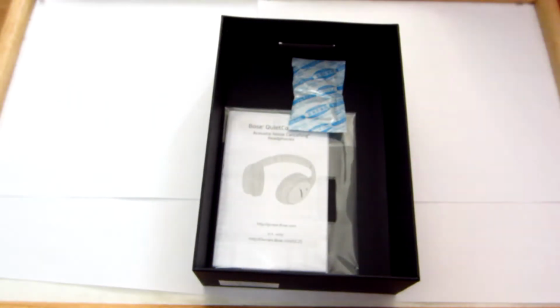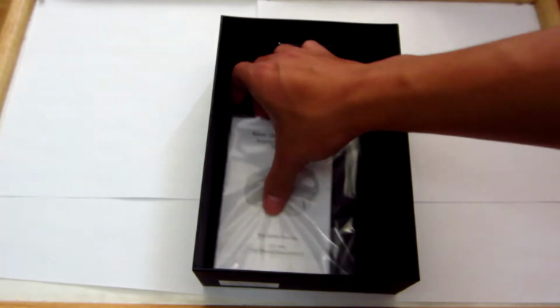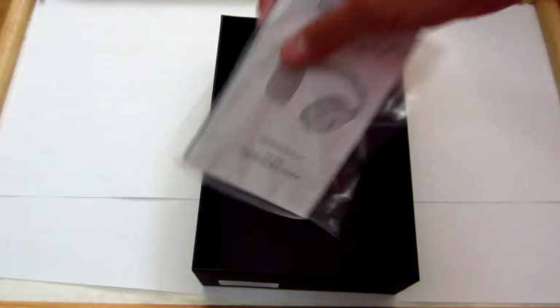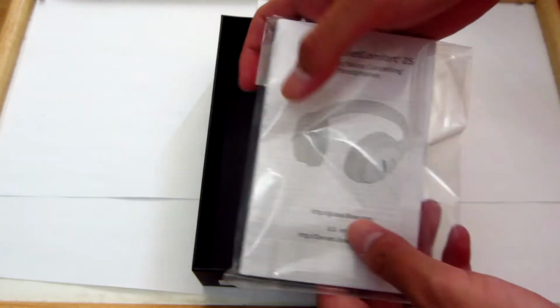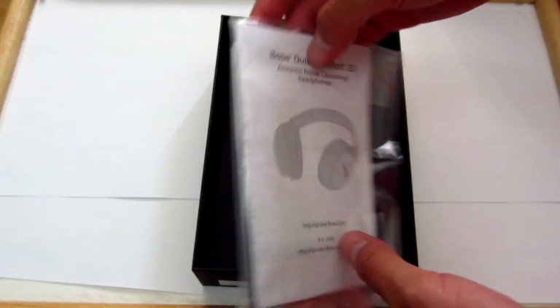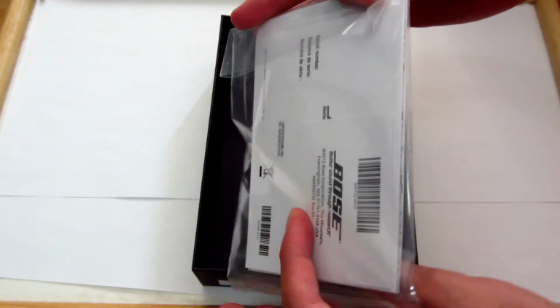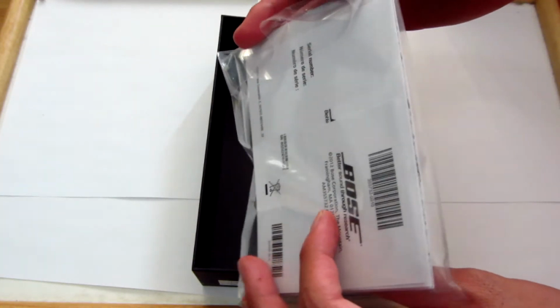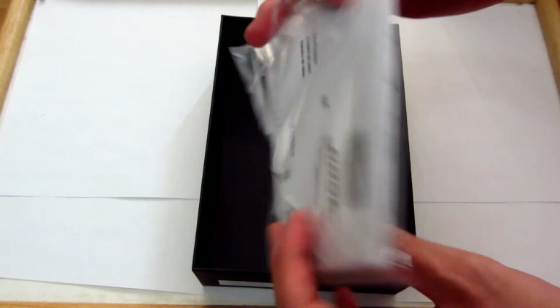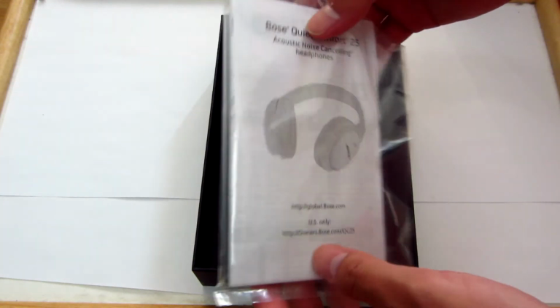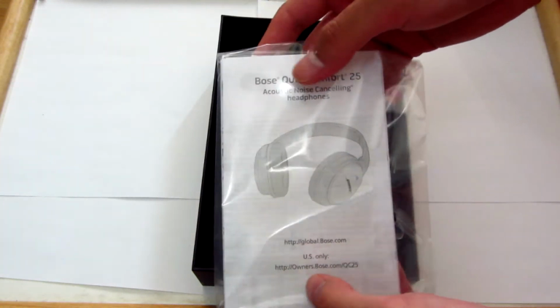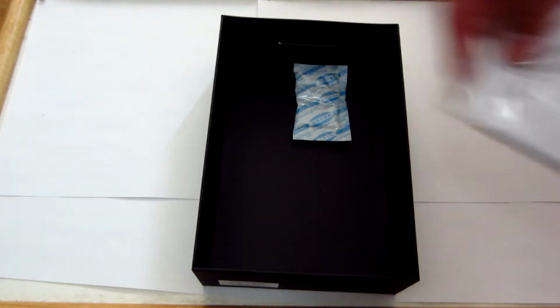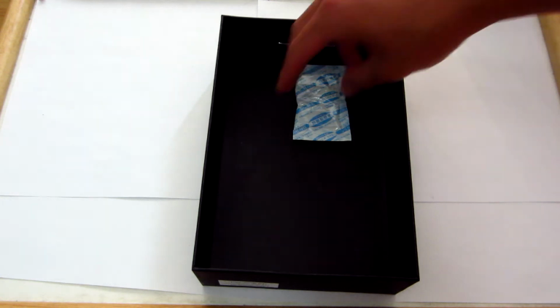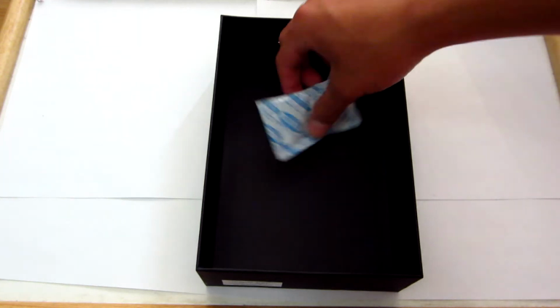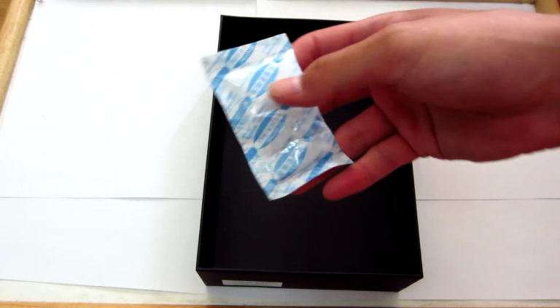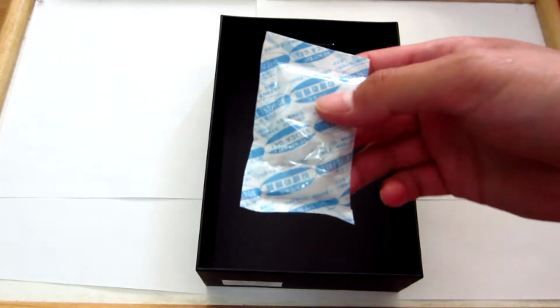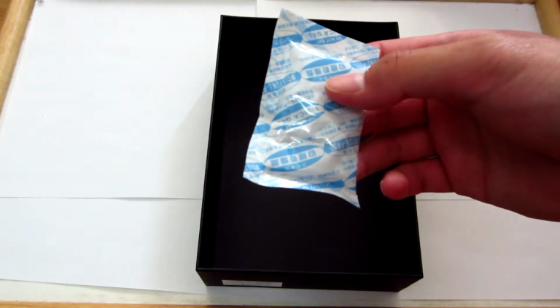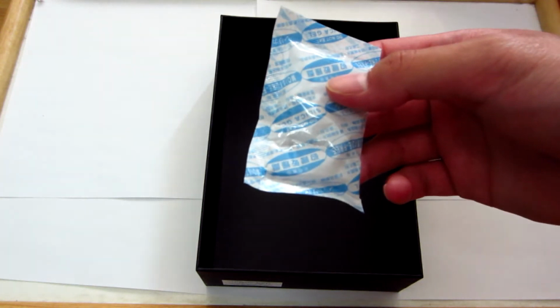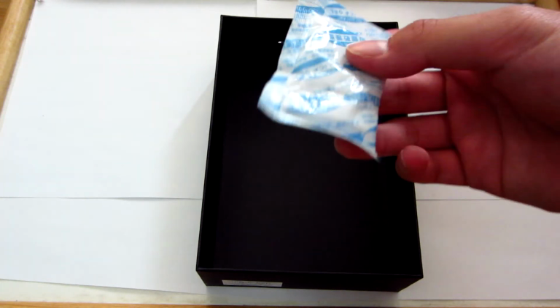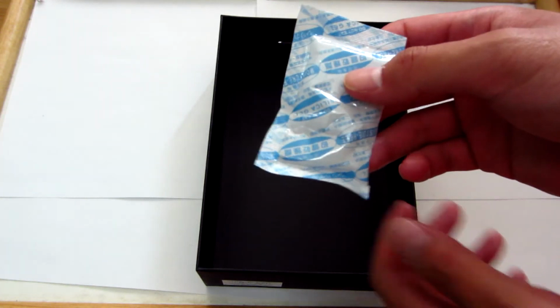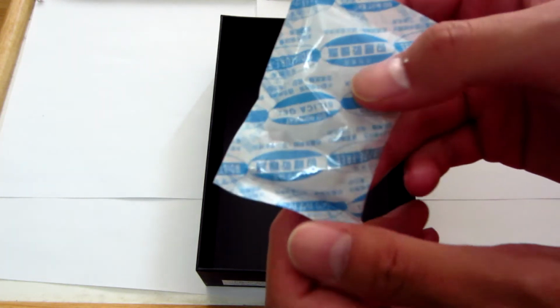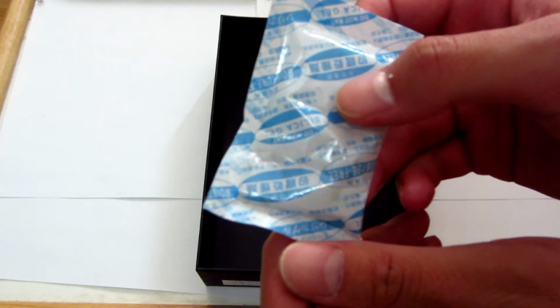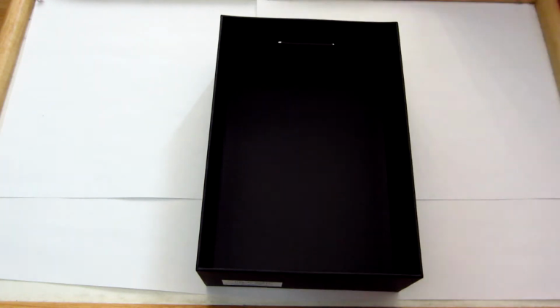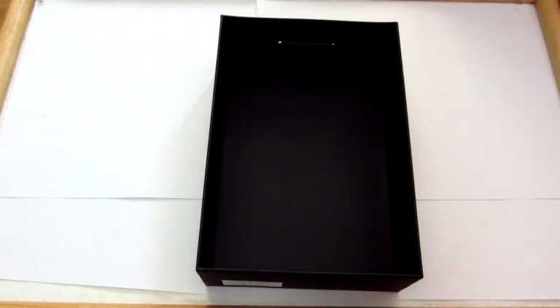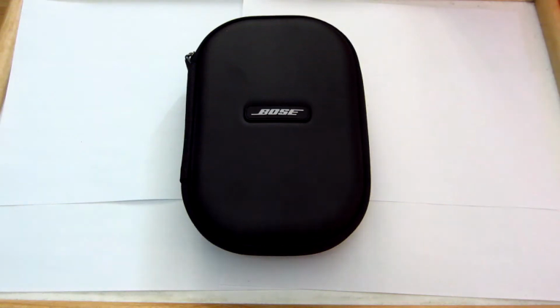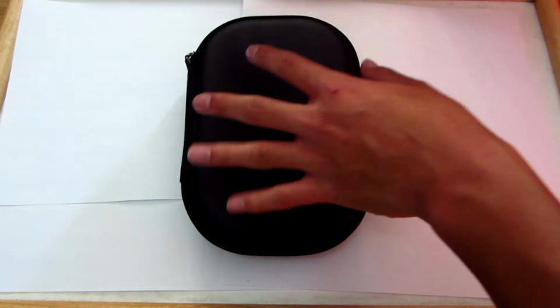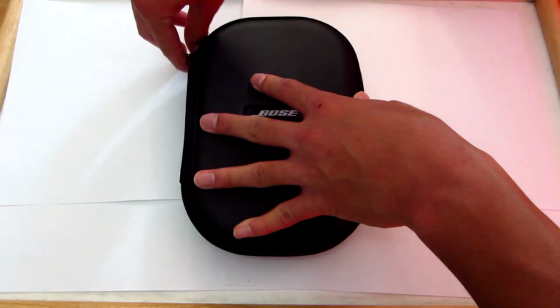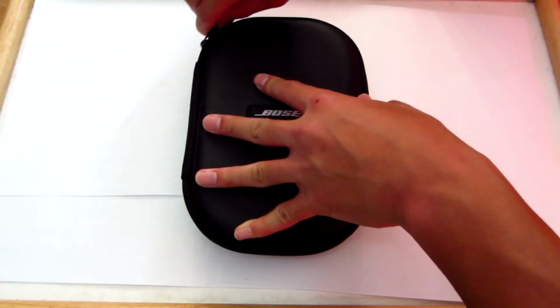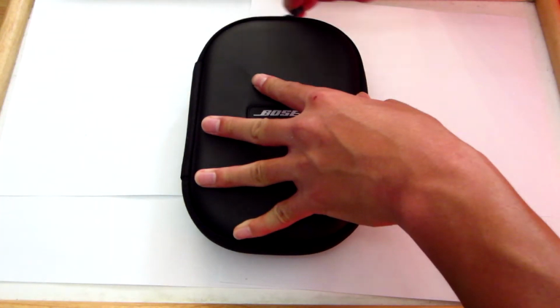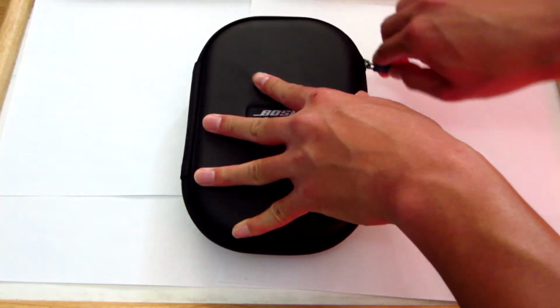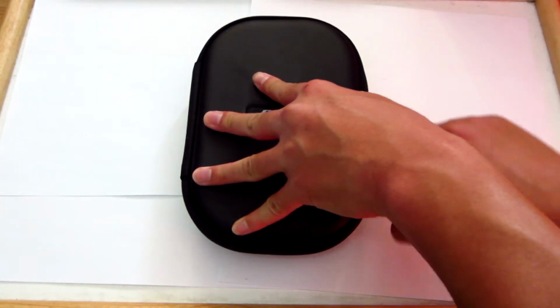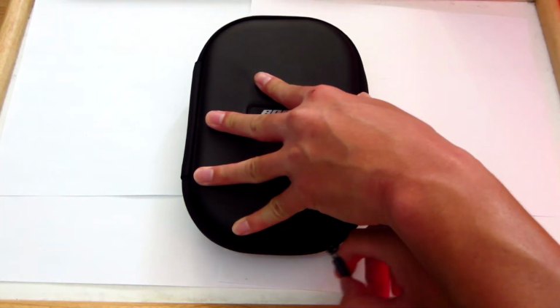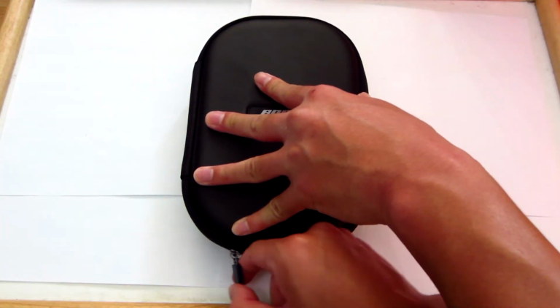We have some paperwork, manual, warranty or whatever it is. And we have some fruit snacks — nah just playing, don't eat these. So I'm just going to go ahead and unzip the case so y'all can see what's inside.